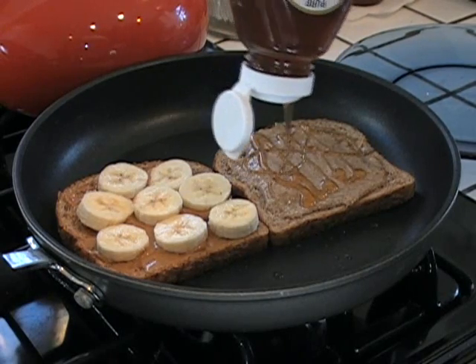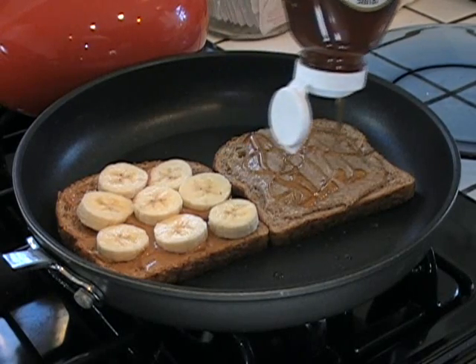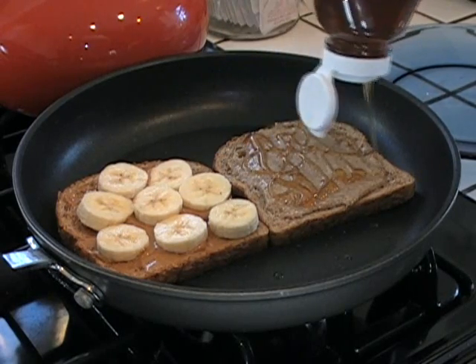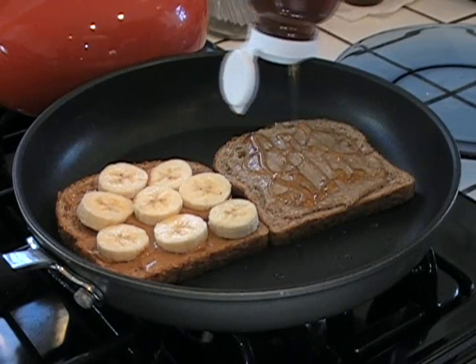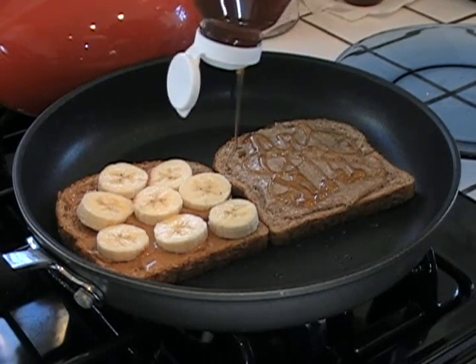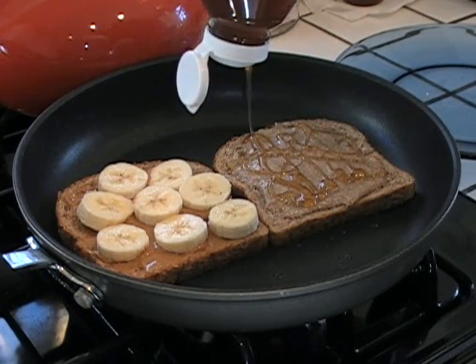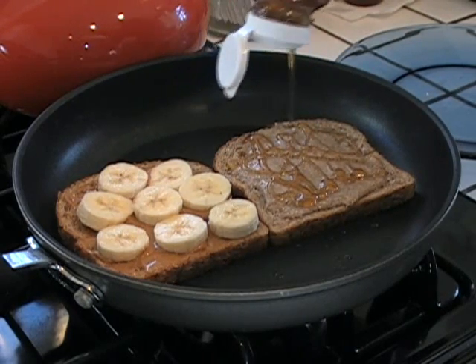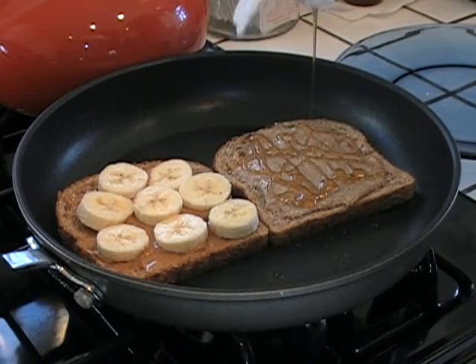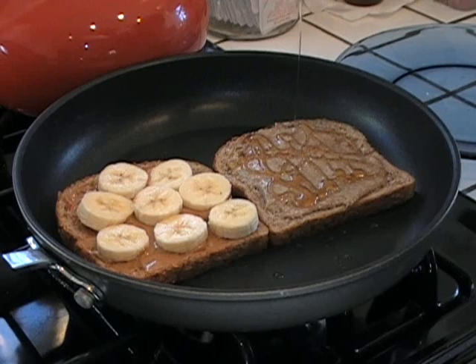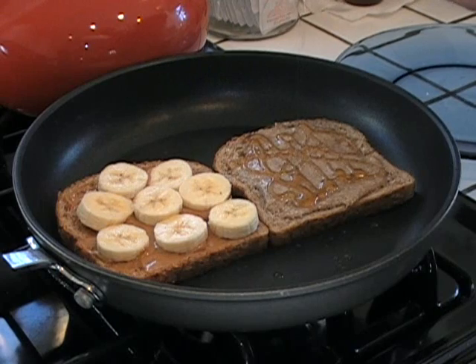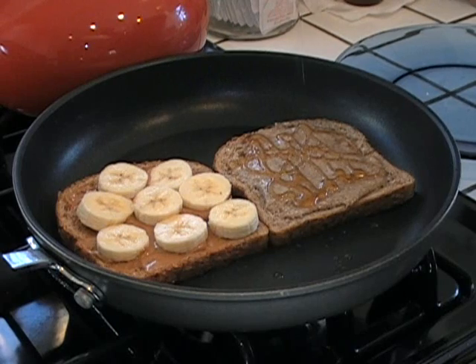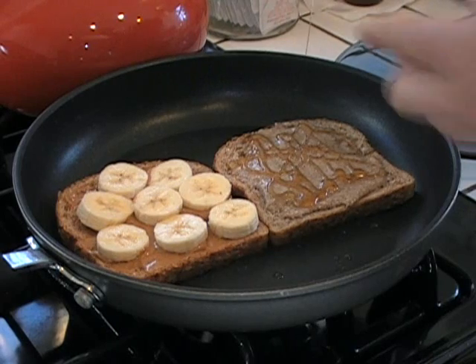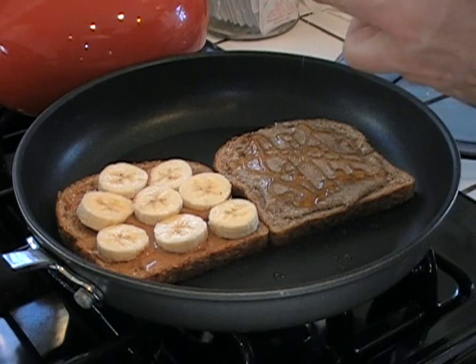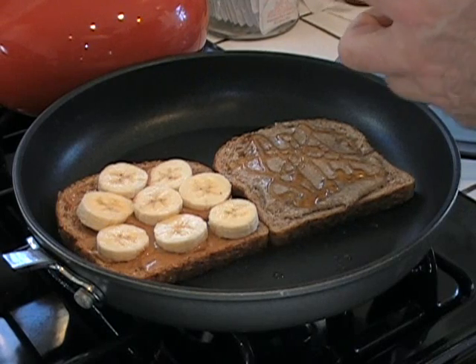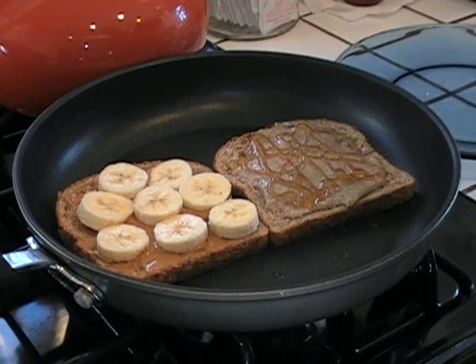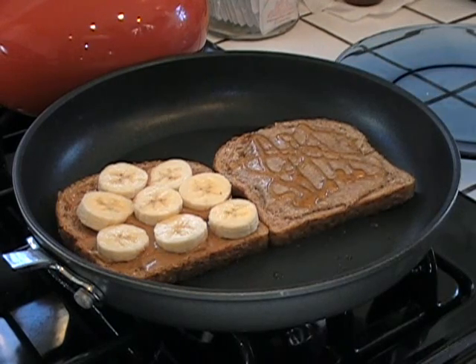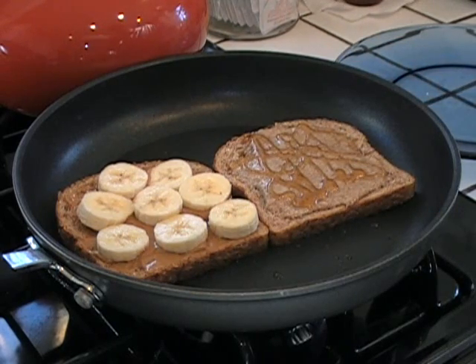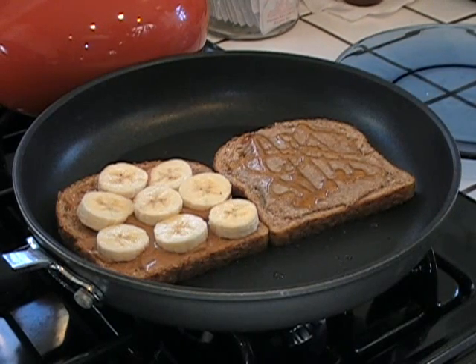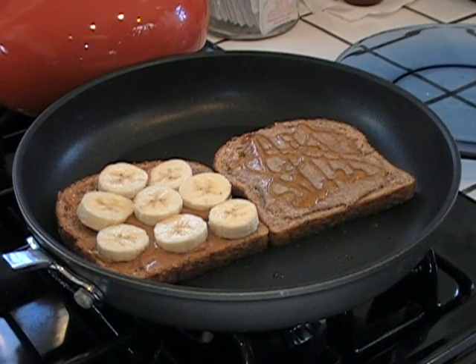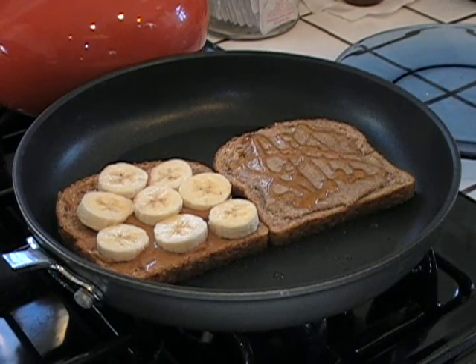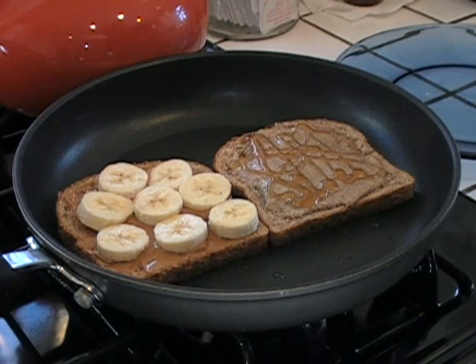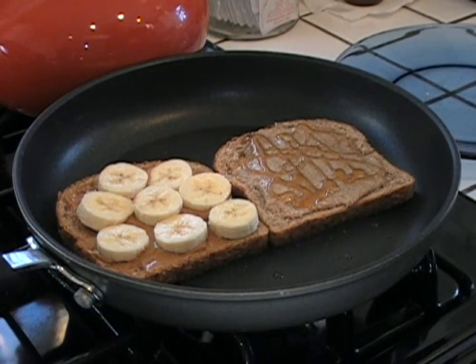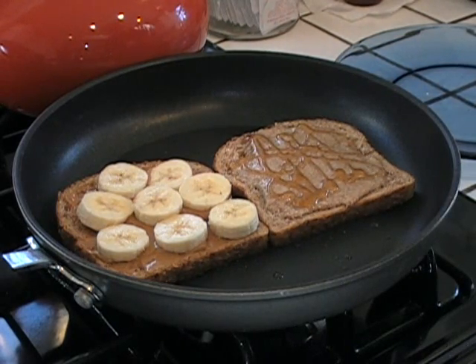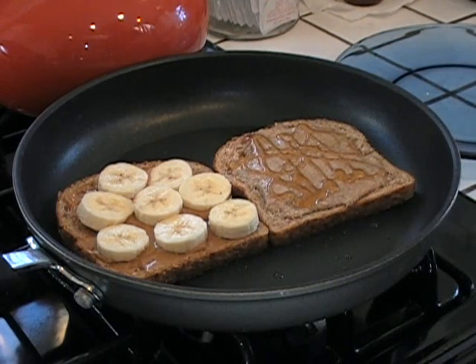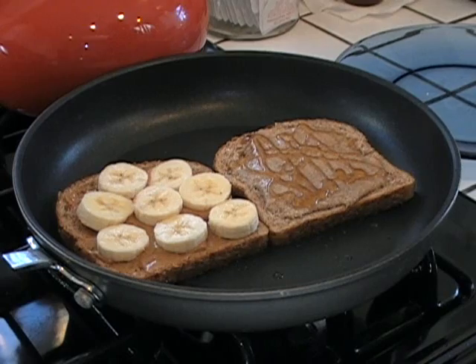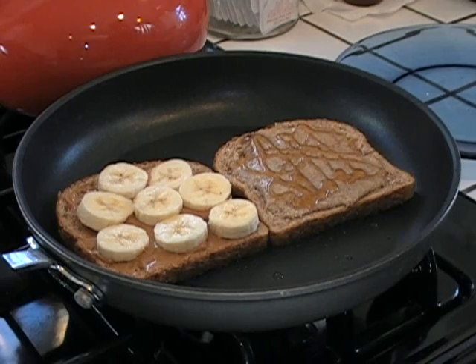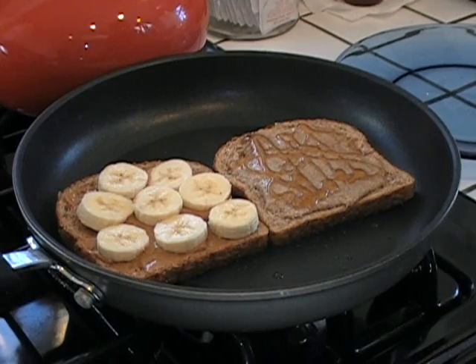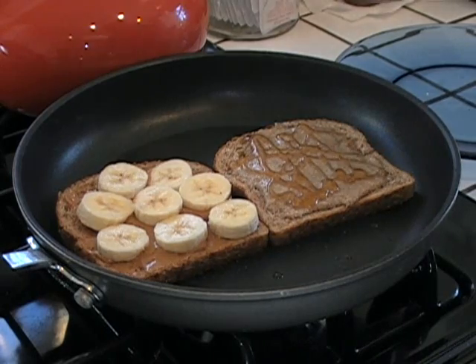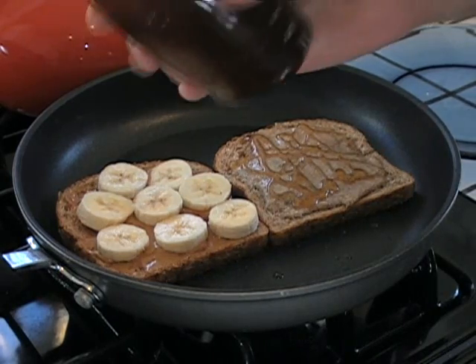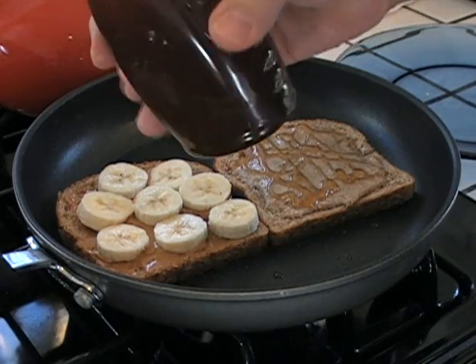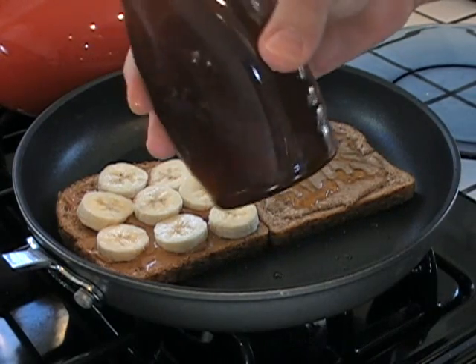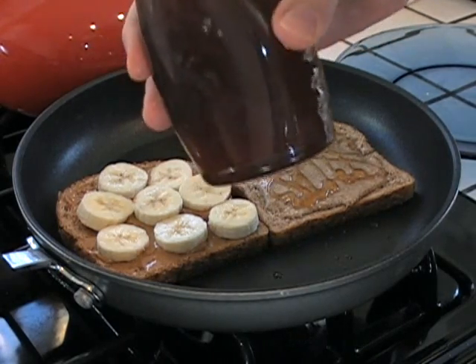If you eat a little honey every day — I put it on my green tea every day — it will help you with your allergies. I'm not kidding. Honey.